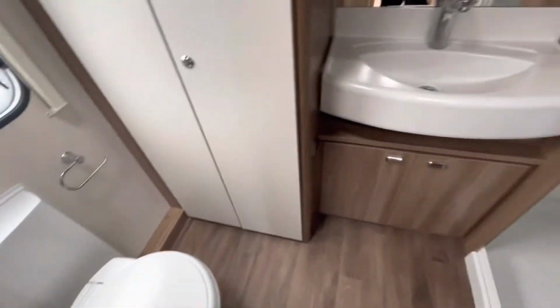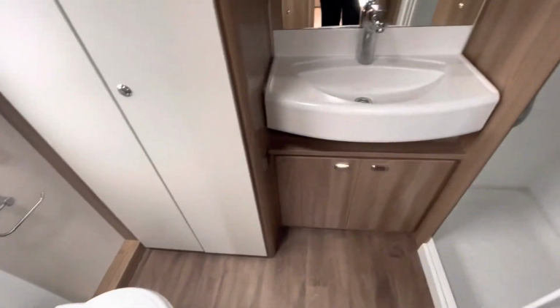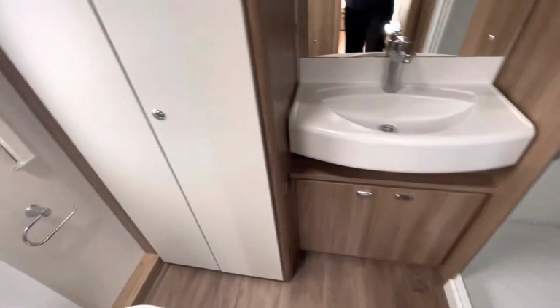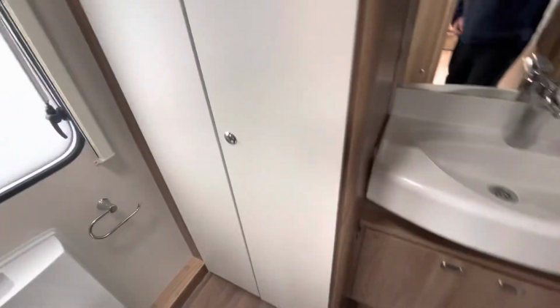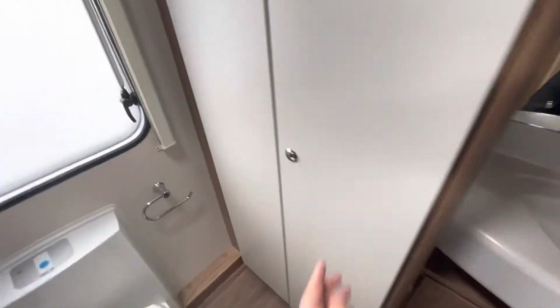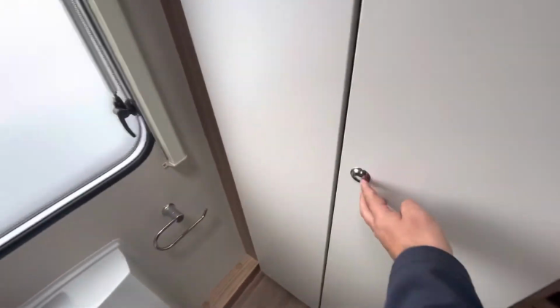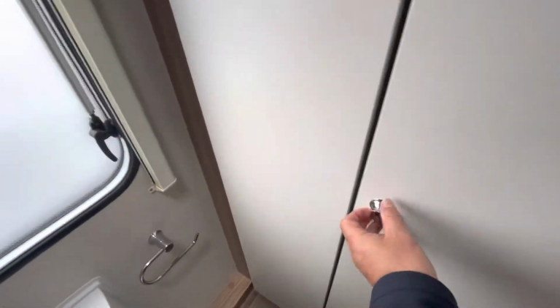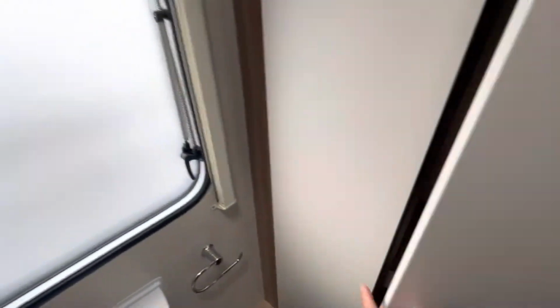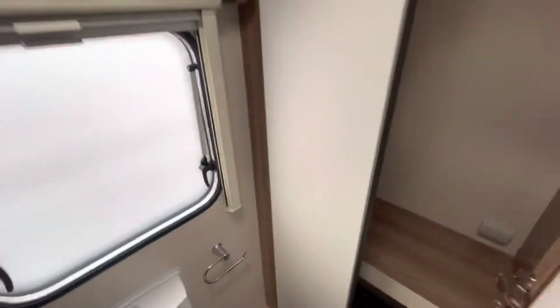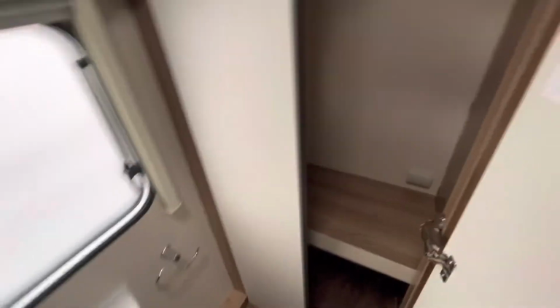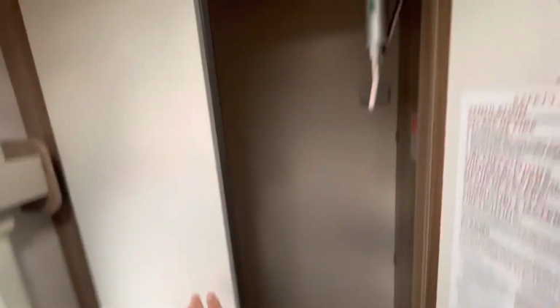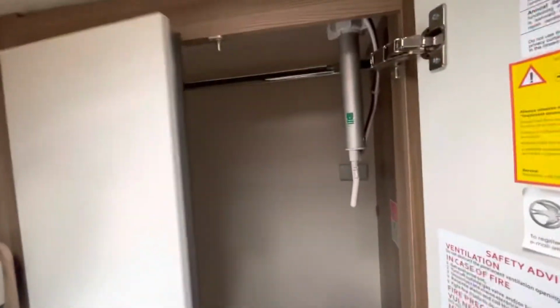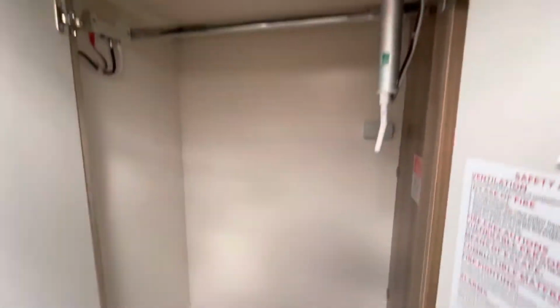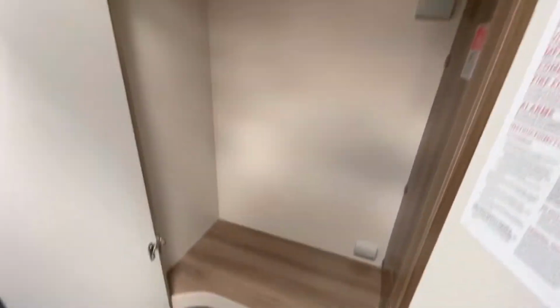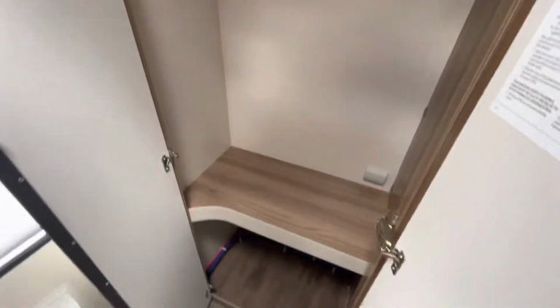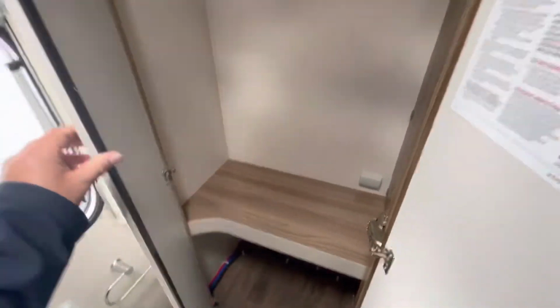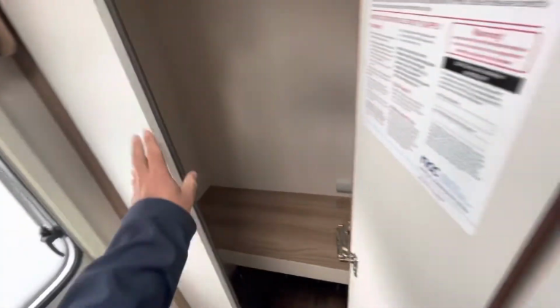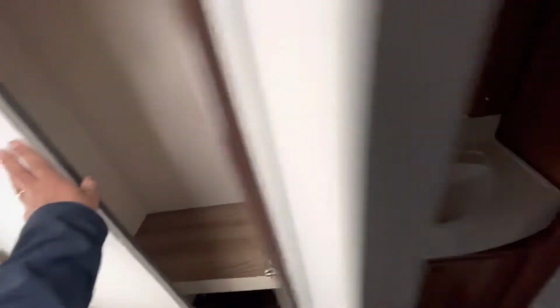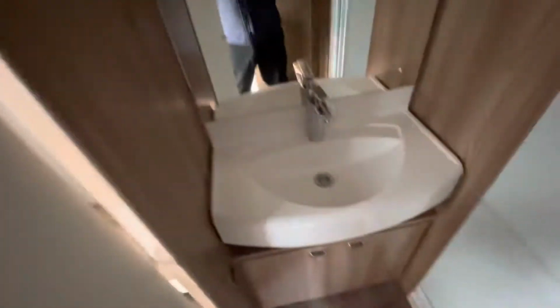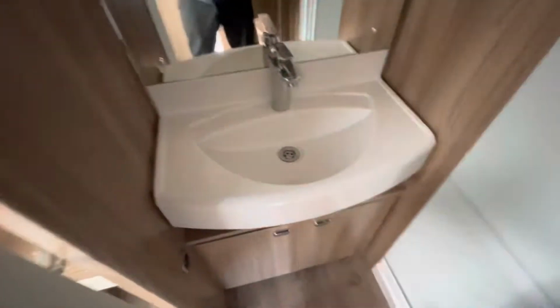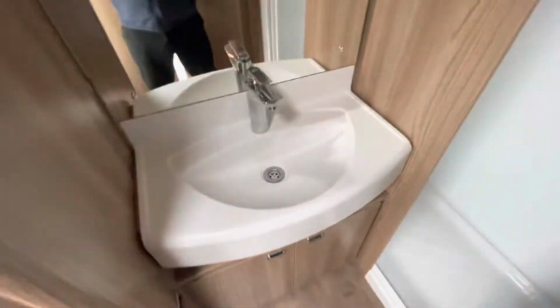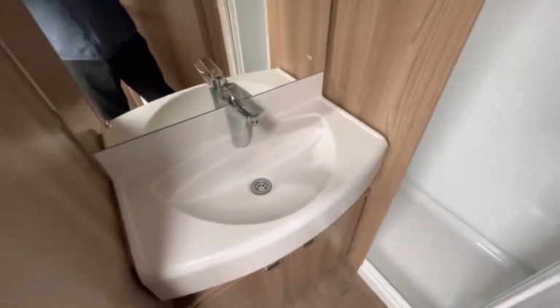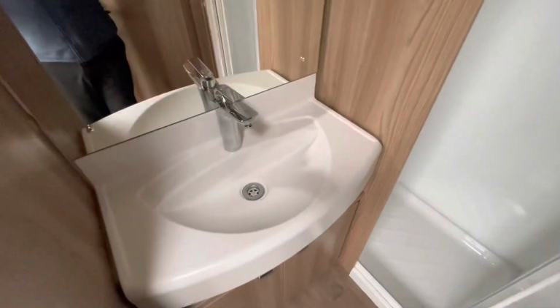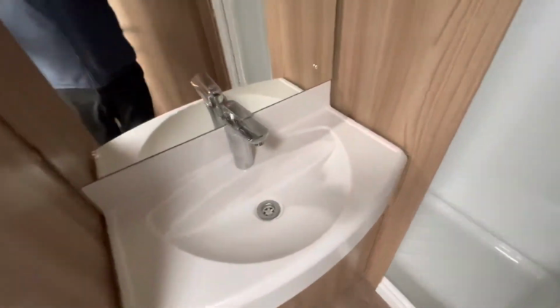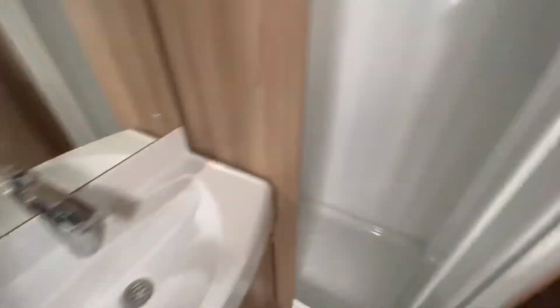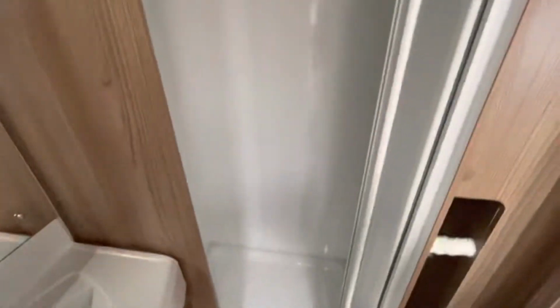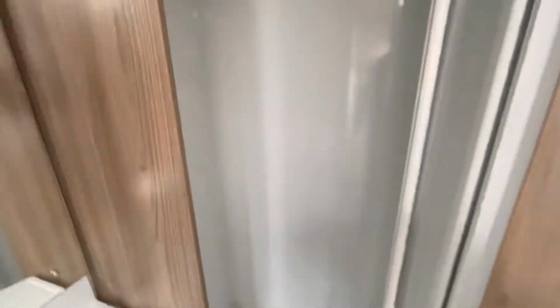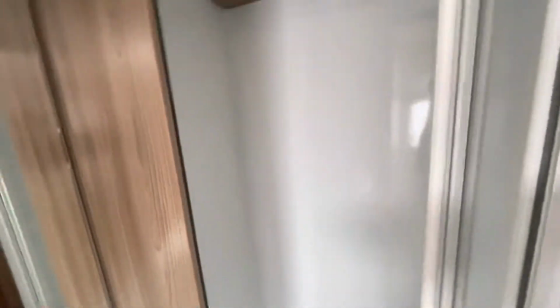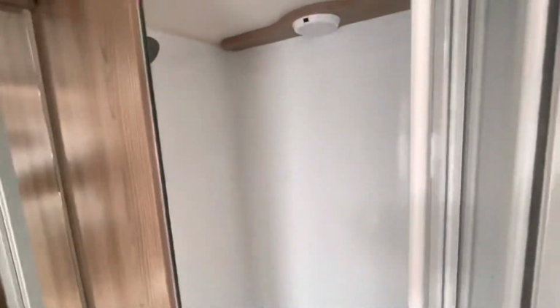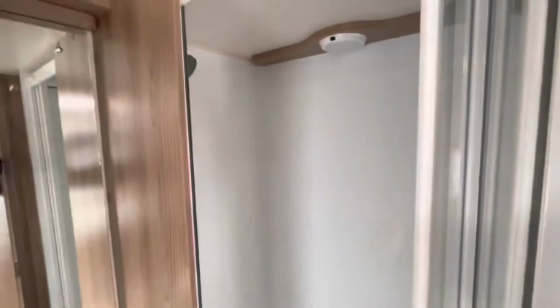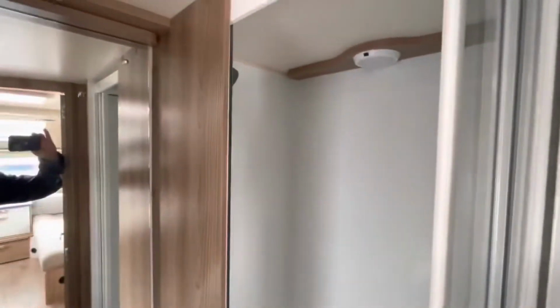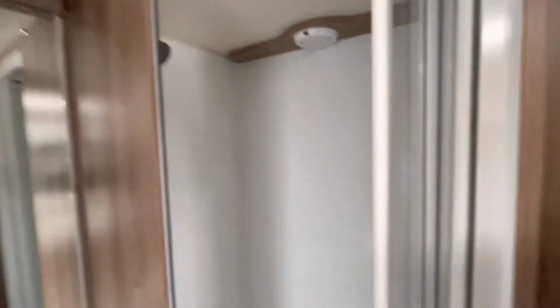The washroom has a decent-sized wardrobe, as you get on most two-berths, with plenty of space, plus a wash basin and large shower compartment.